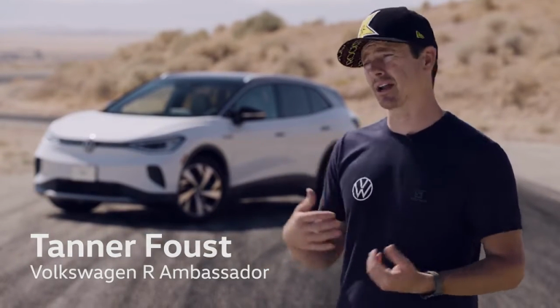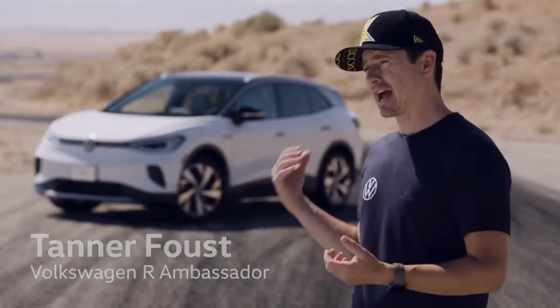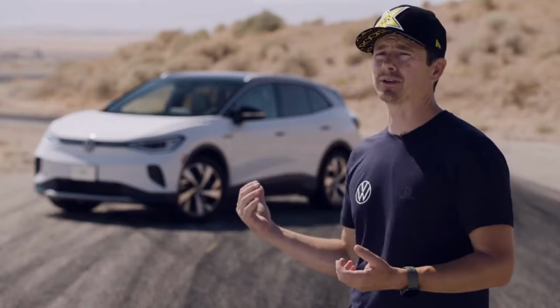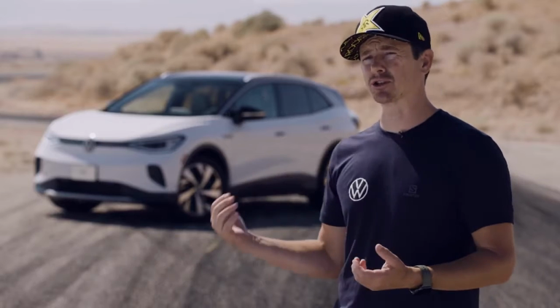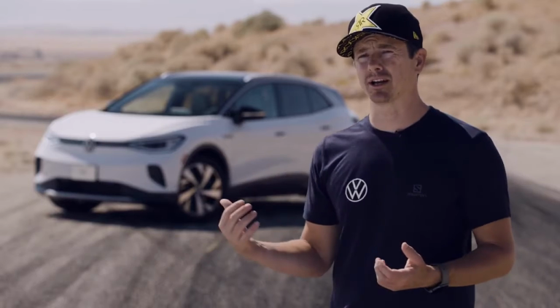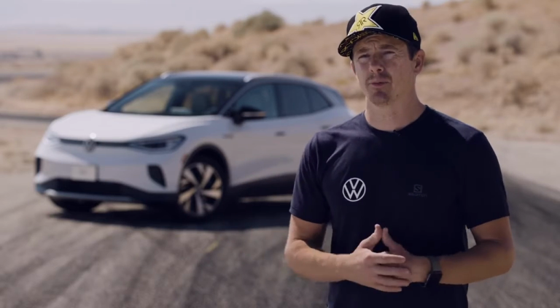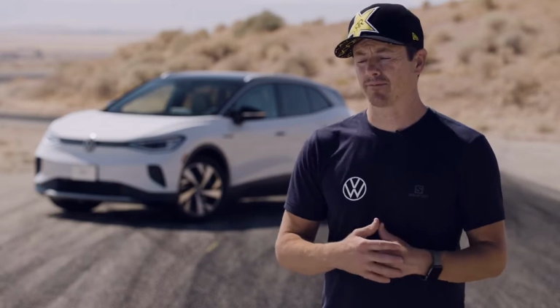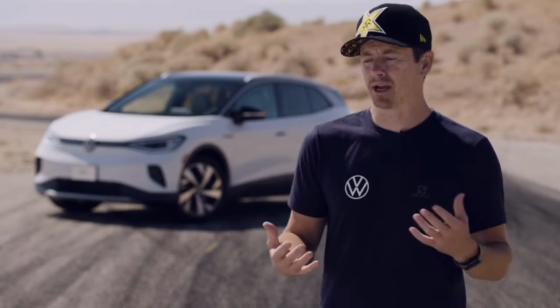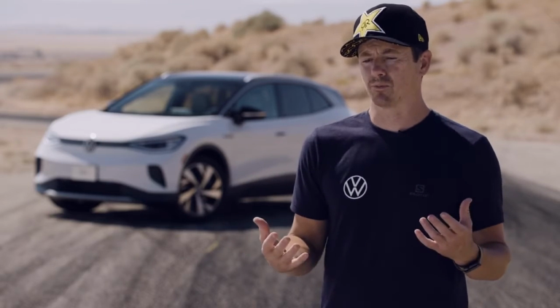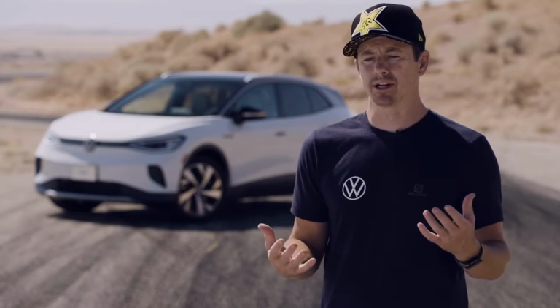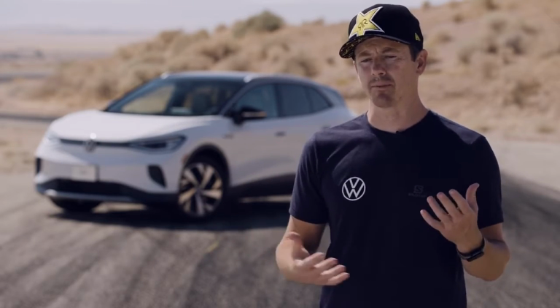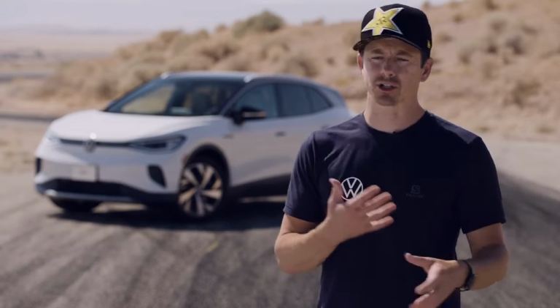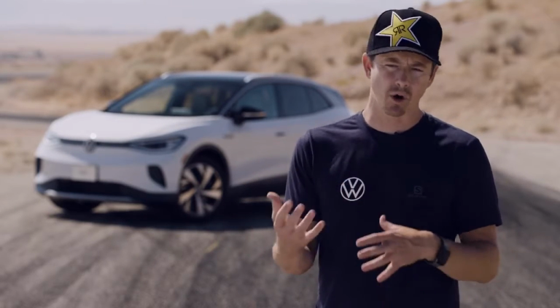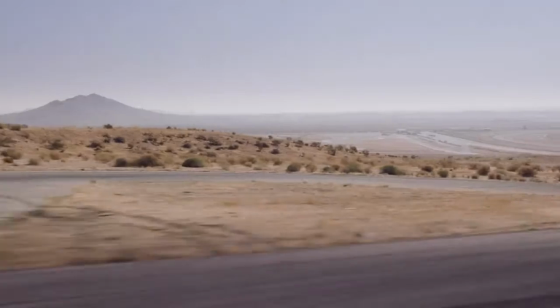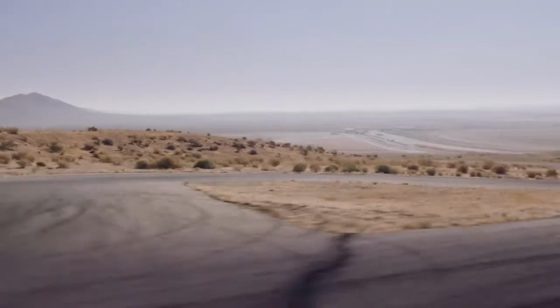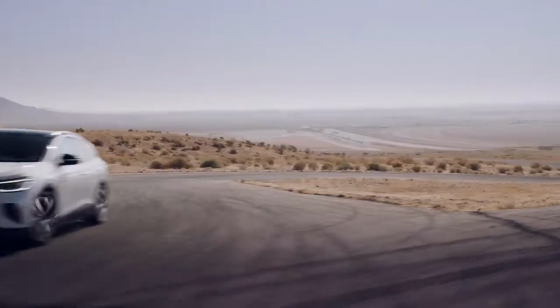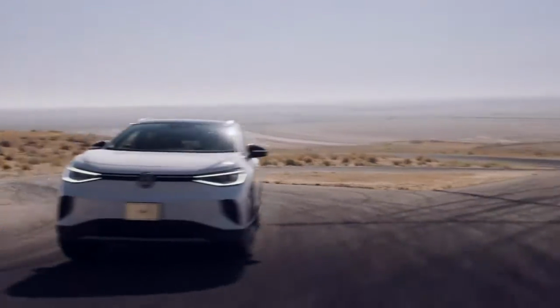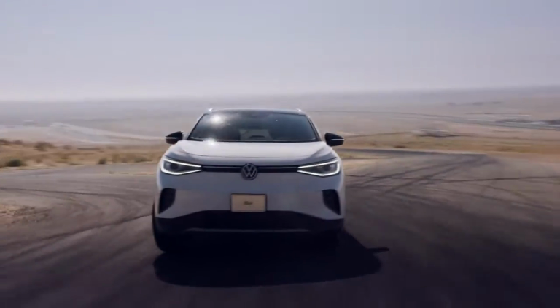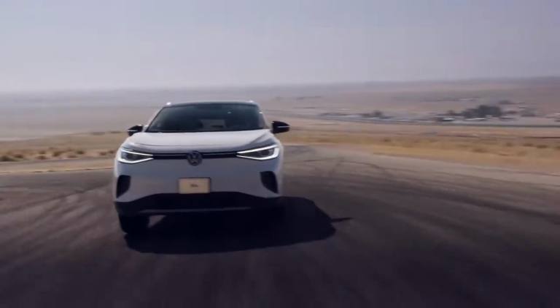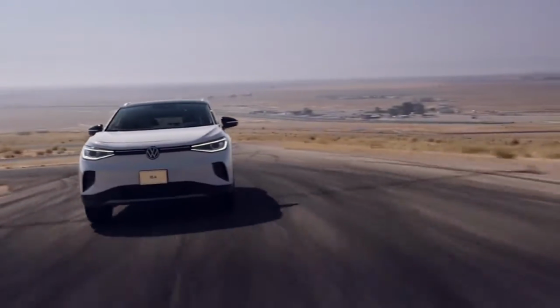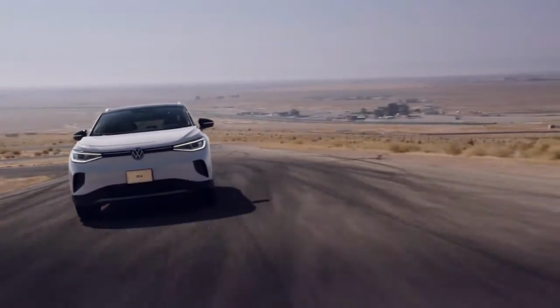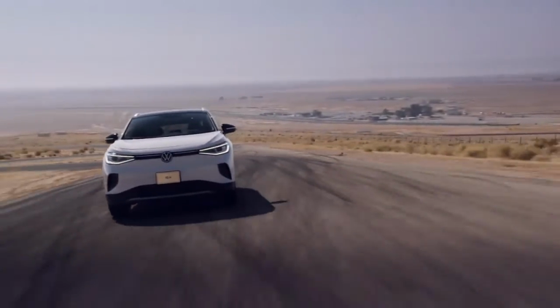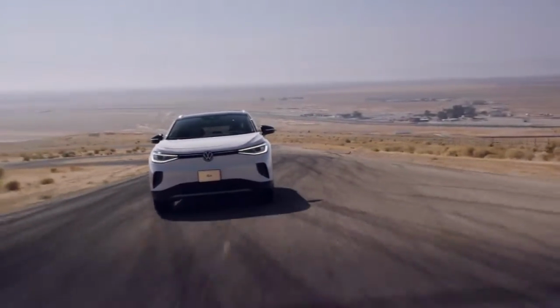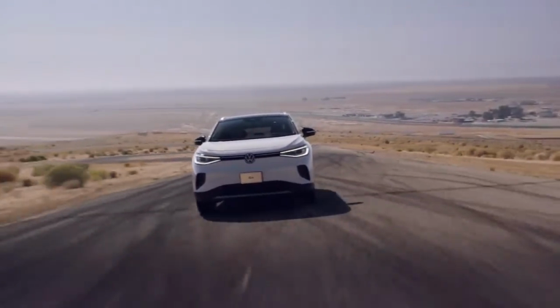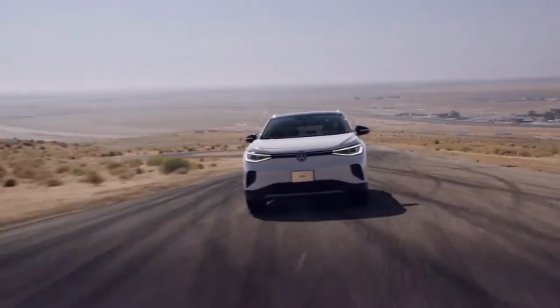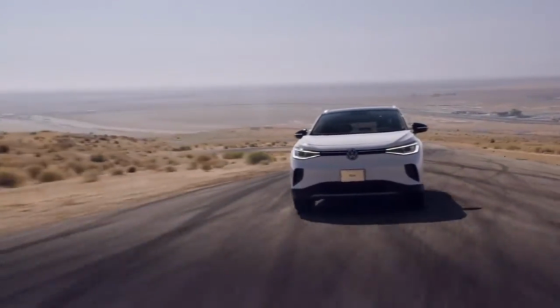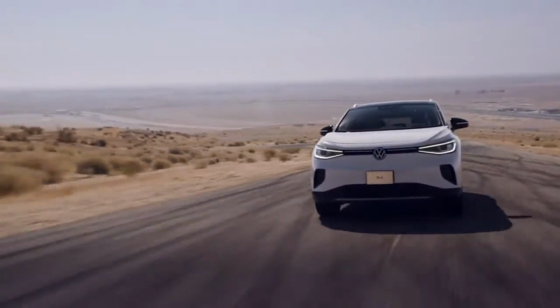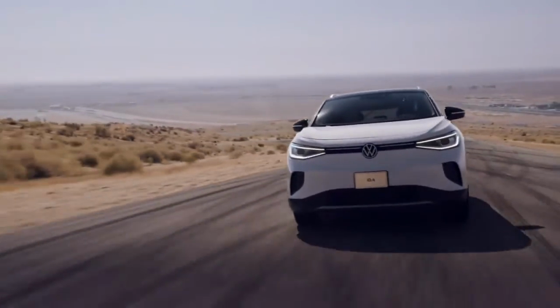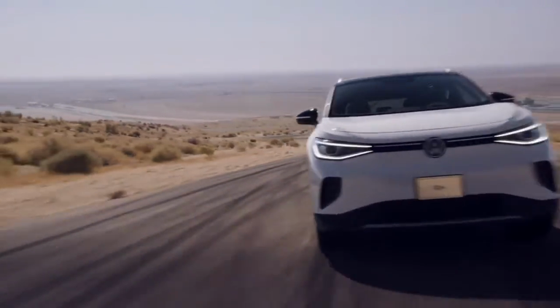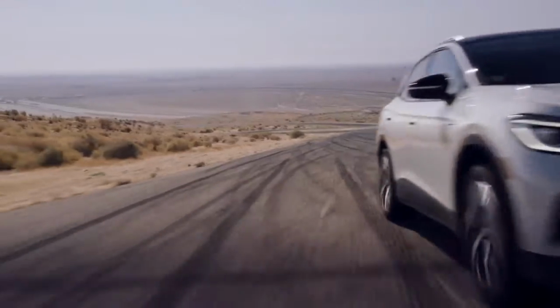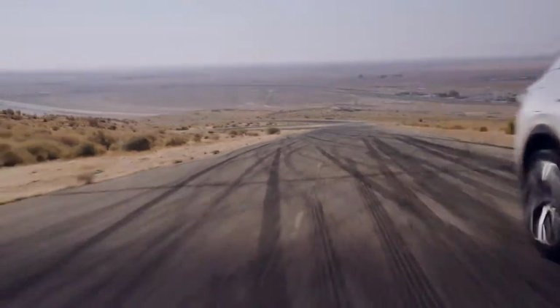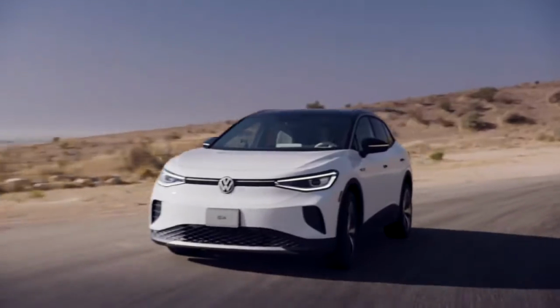I had driven it on the street, but for me to really get an impression of what a car is all about, it's always best to be able to push it to the limits and feel the balance and feel the dynamics of the car, and really you can only do that on a racetrack.